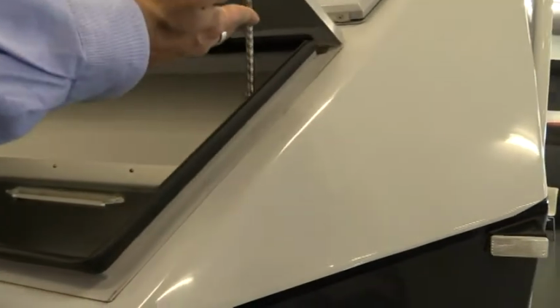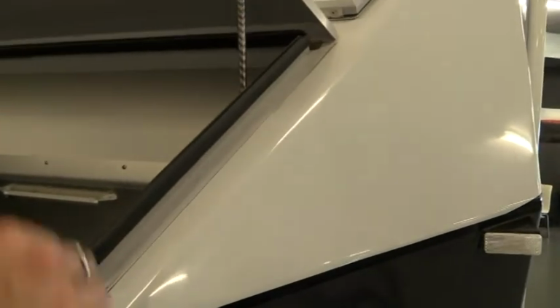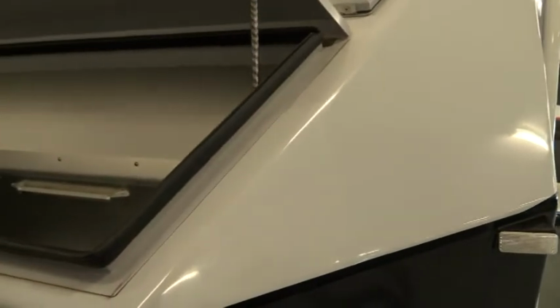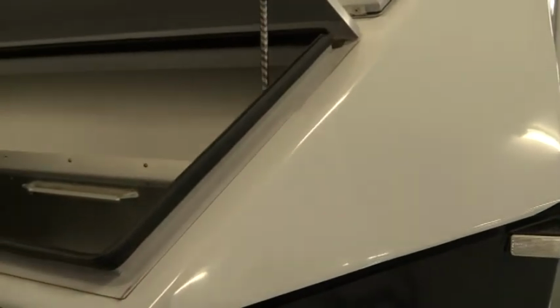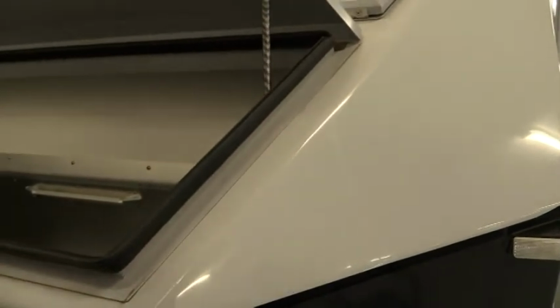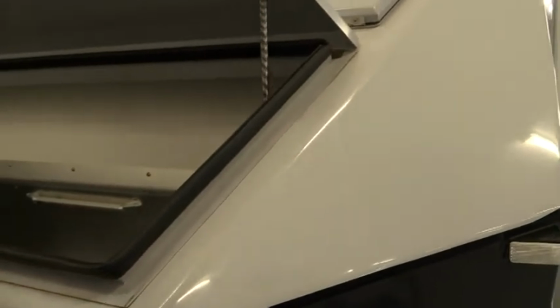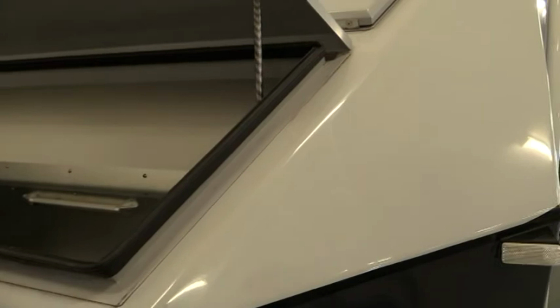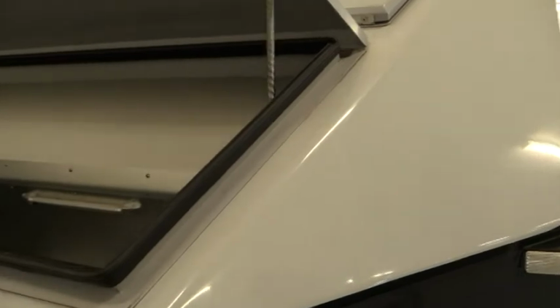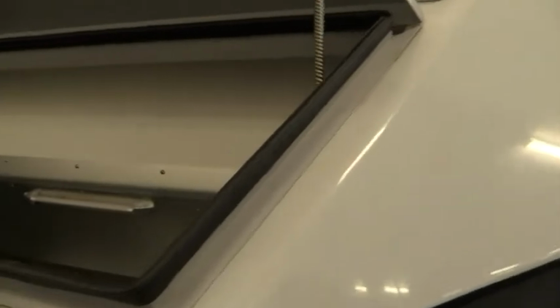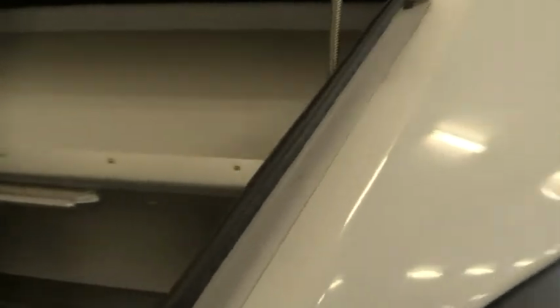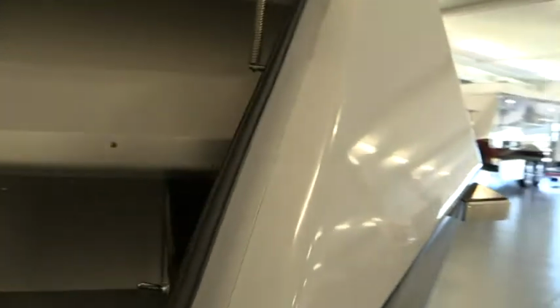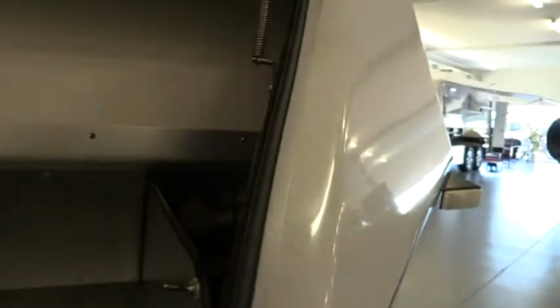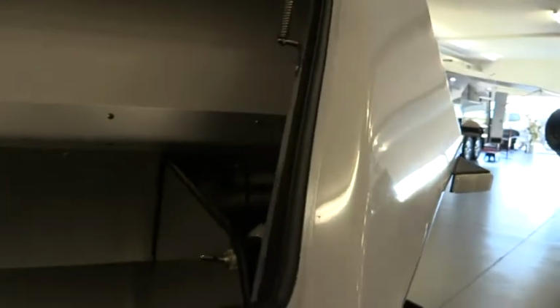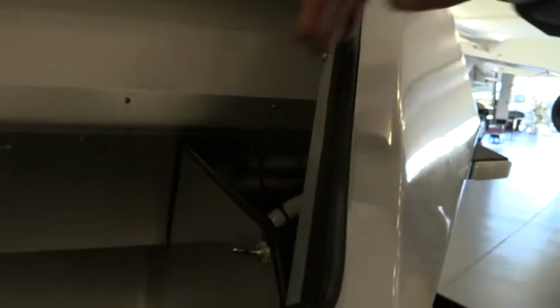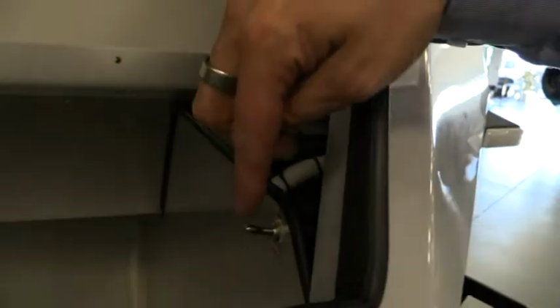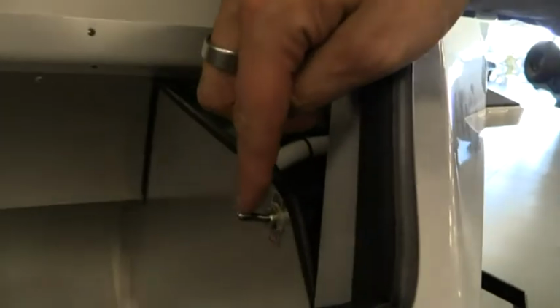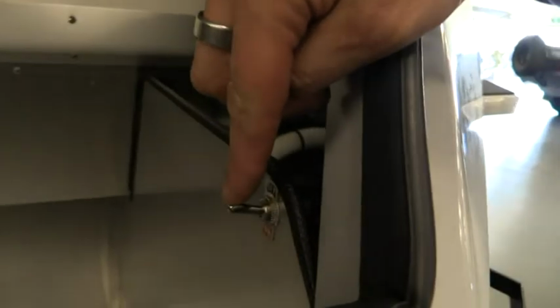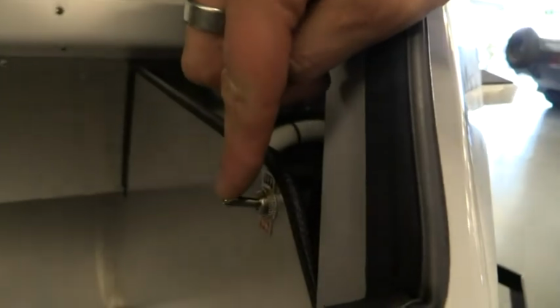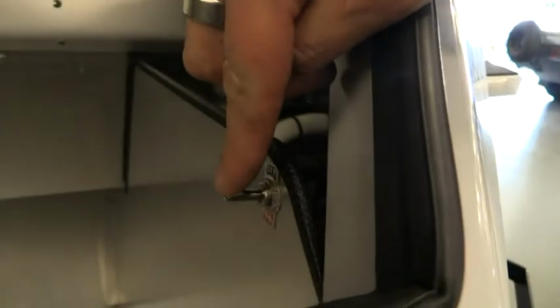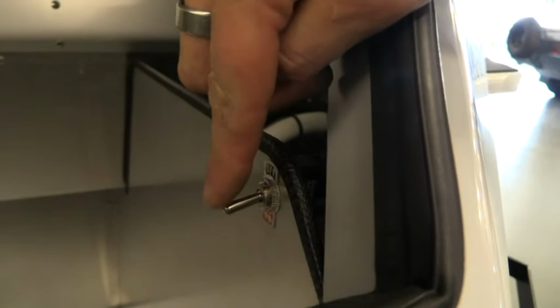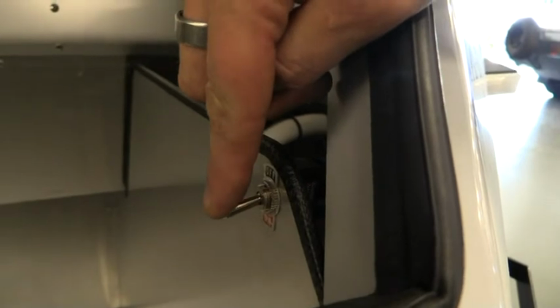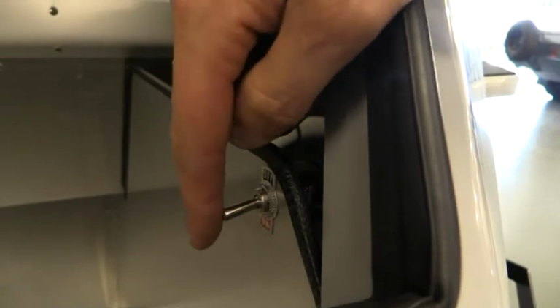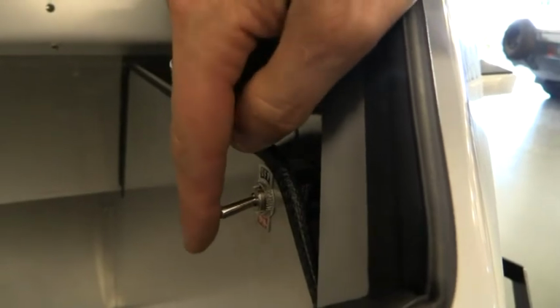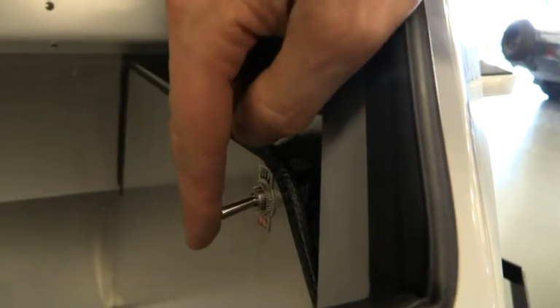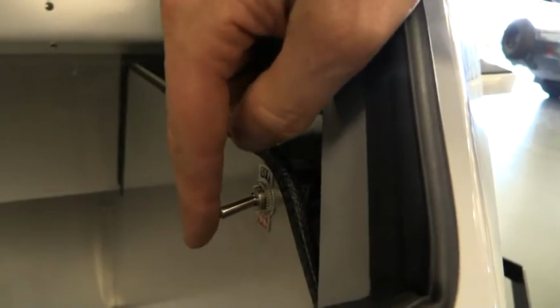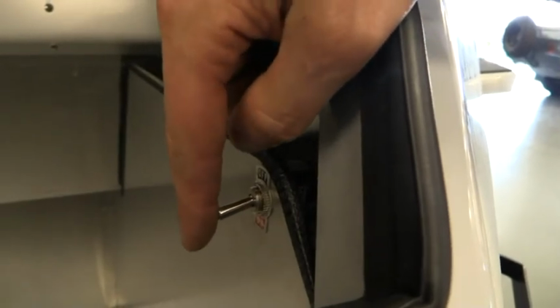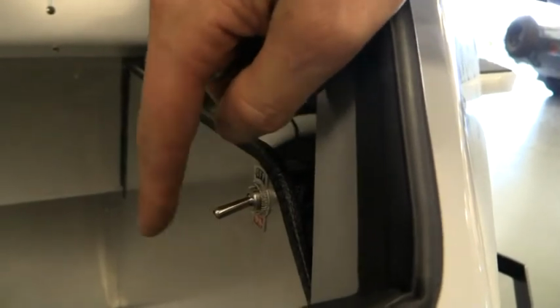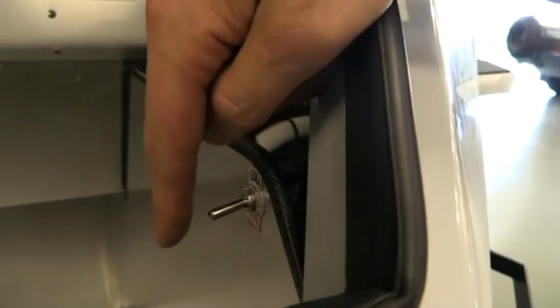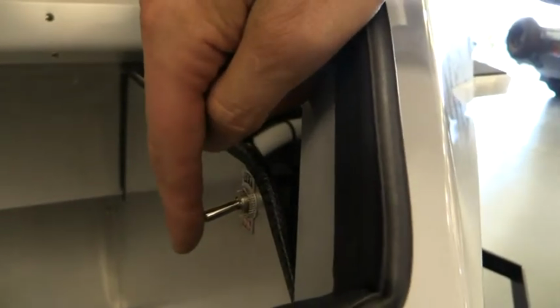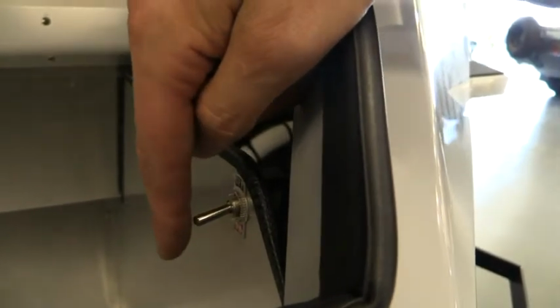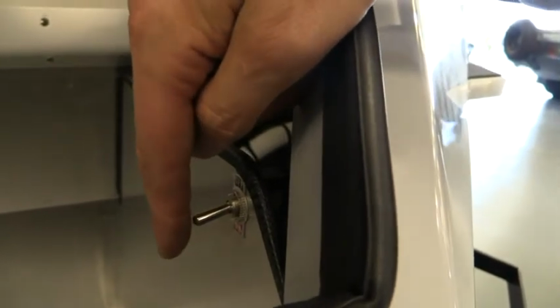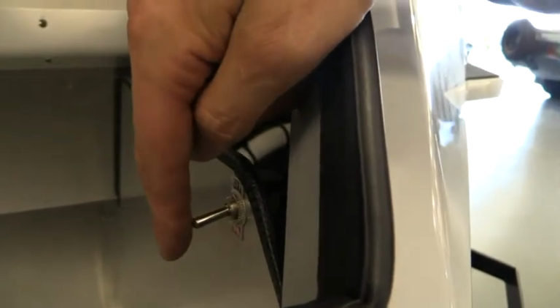The lid will be secured by the spring, and on the inside on the right-hand side you will see there's a switch. We flick the switch and this activates the macerator pump.